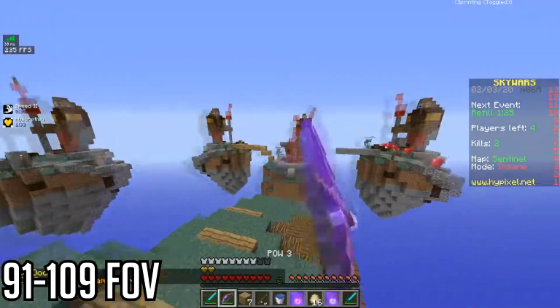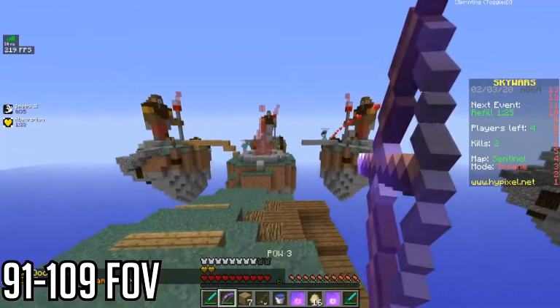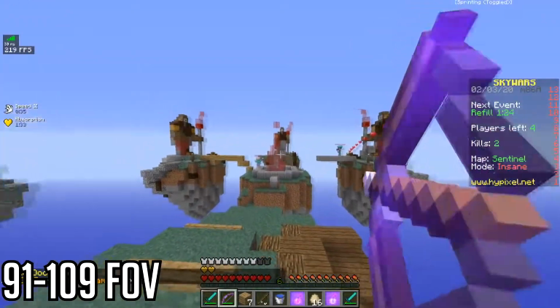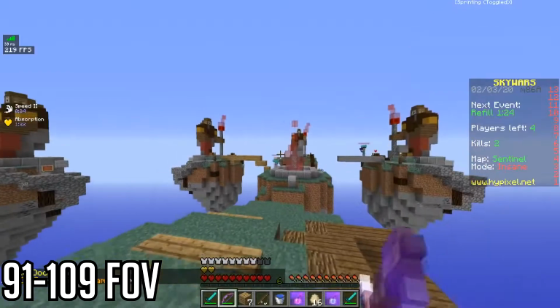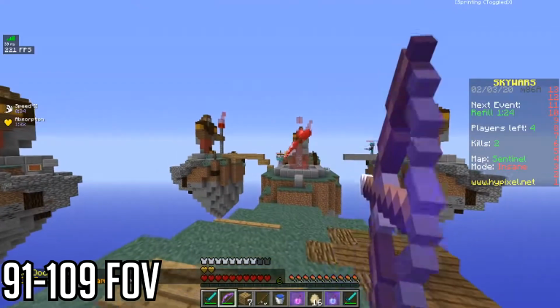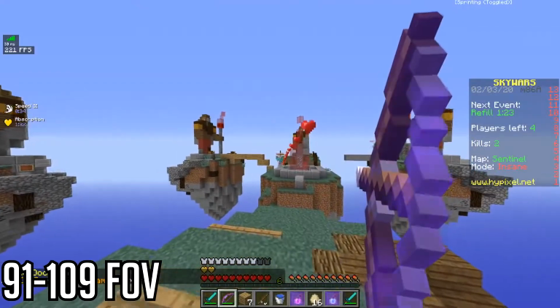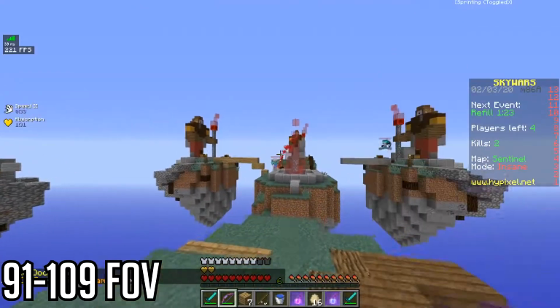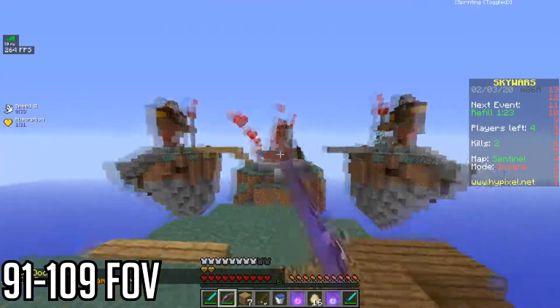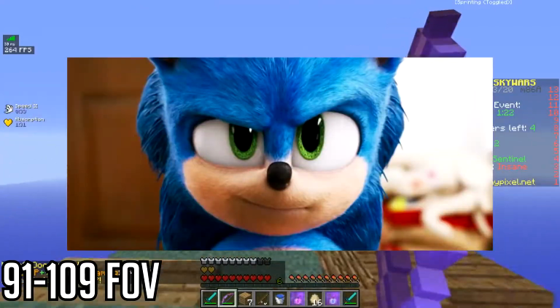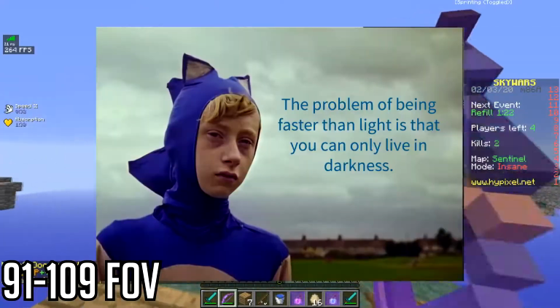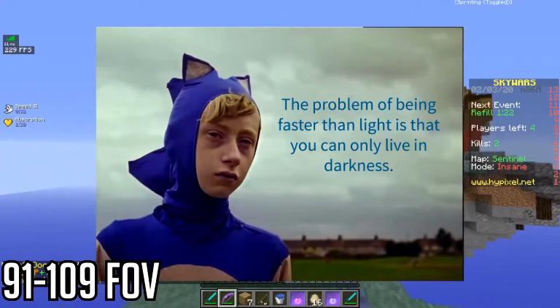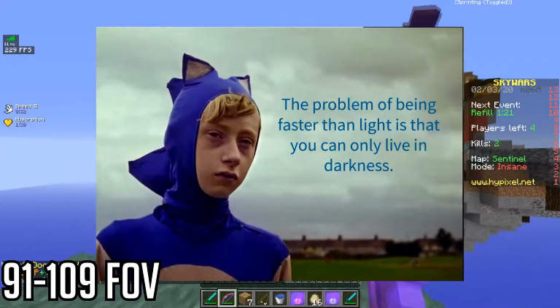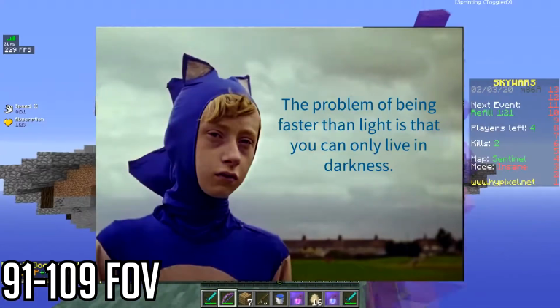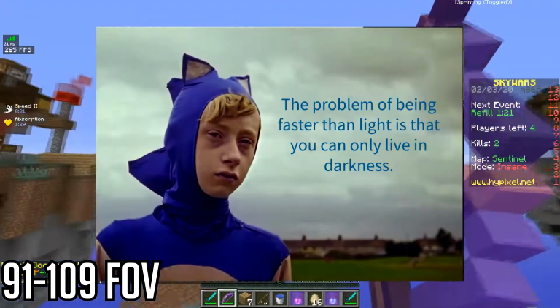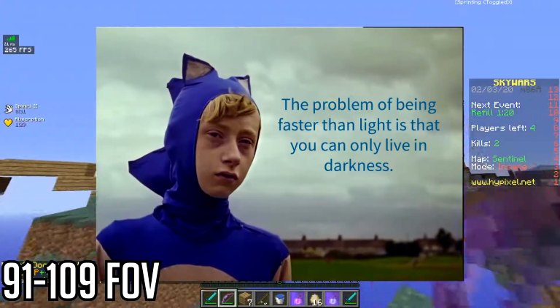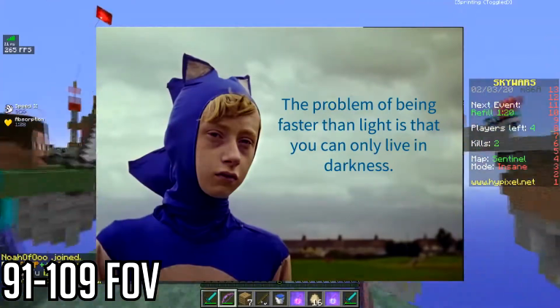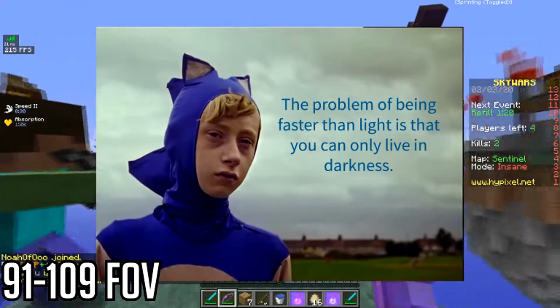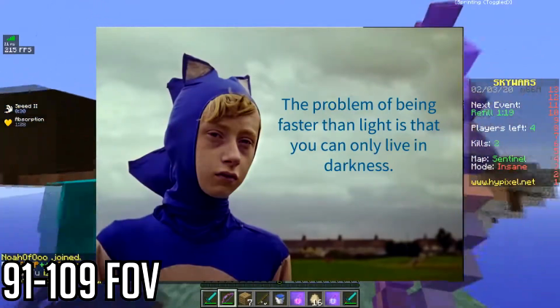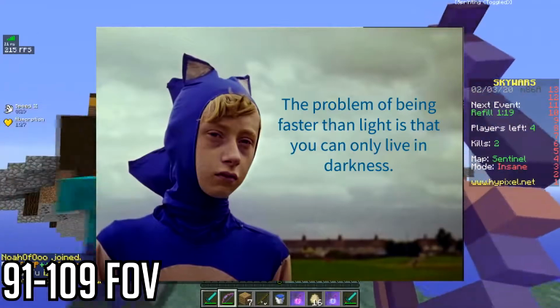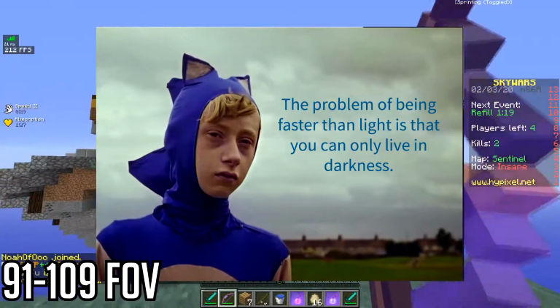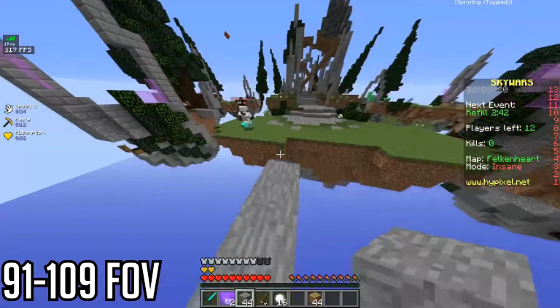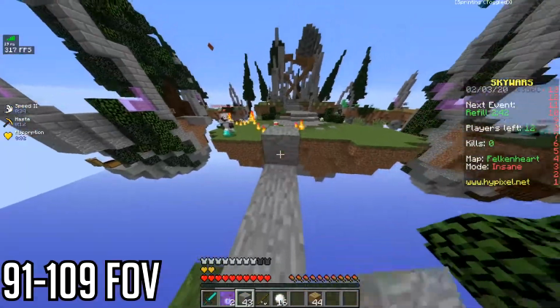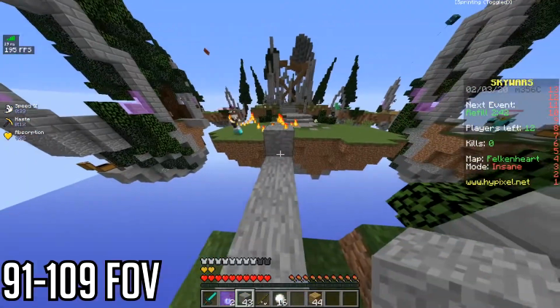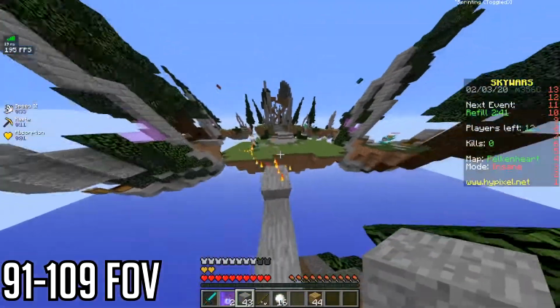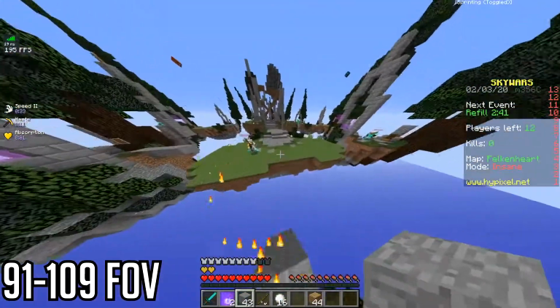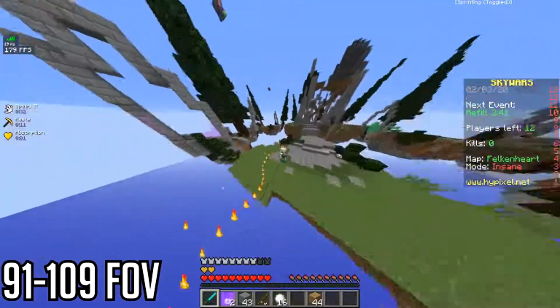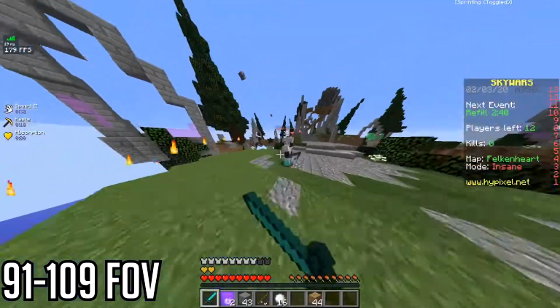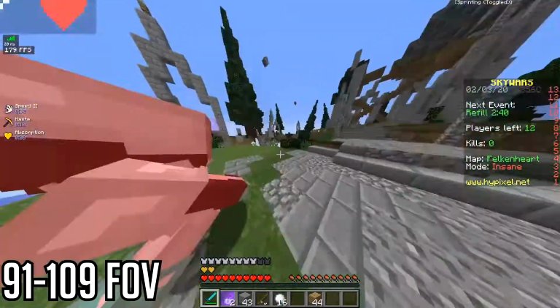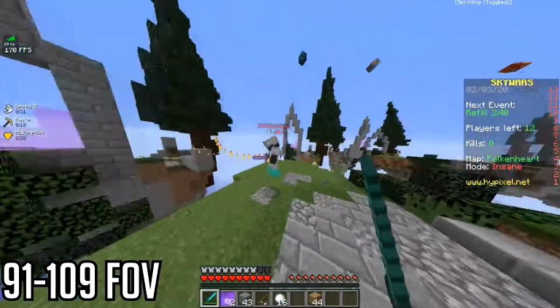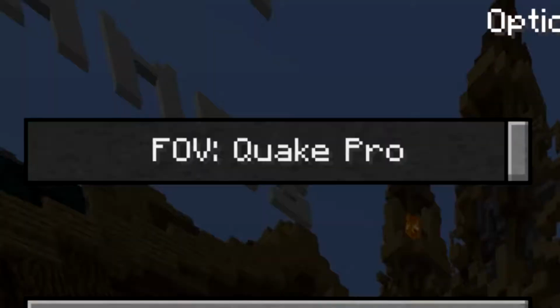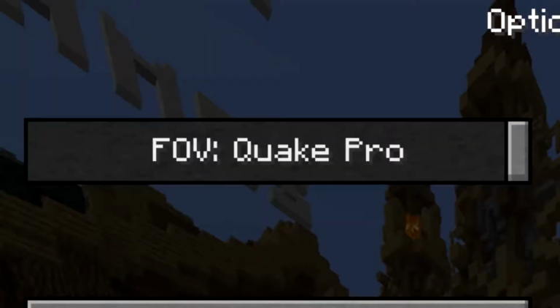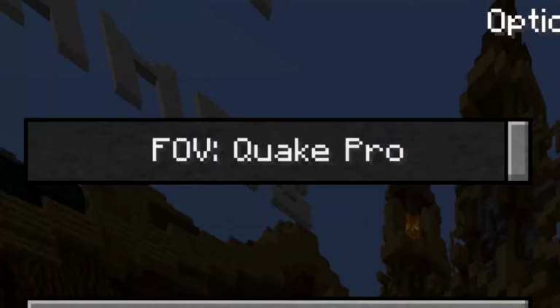To use this stretched FOV, you have to be like Sonic — and the problem with being faster than light is that you can only live in darkness. And if you really want to go to hyperspeed, just splash a speed potion.